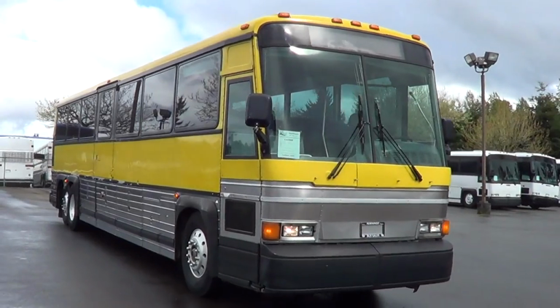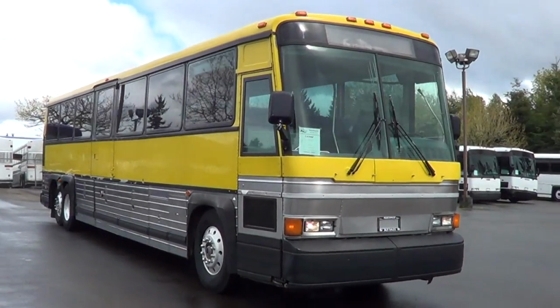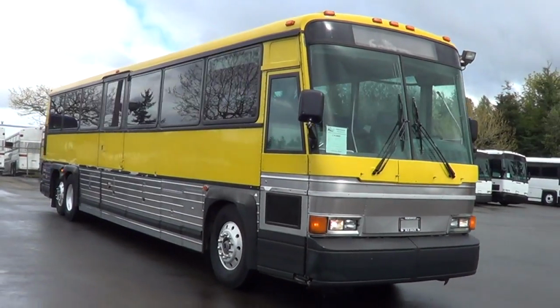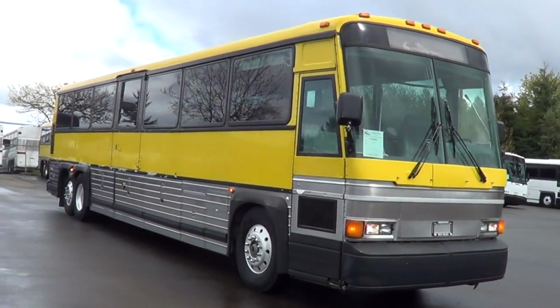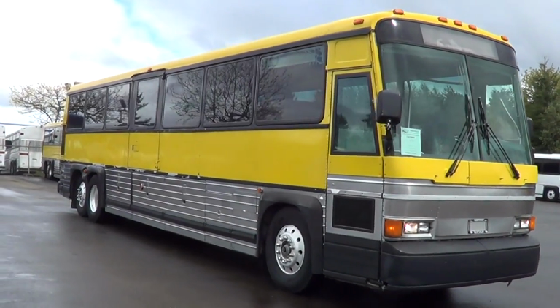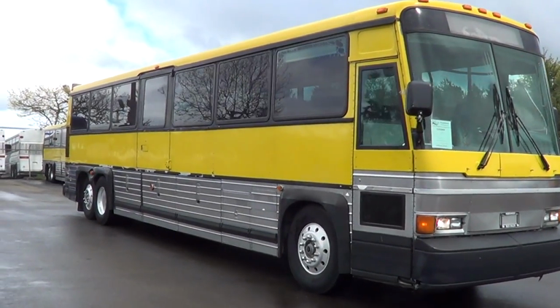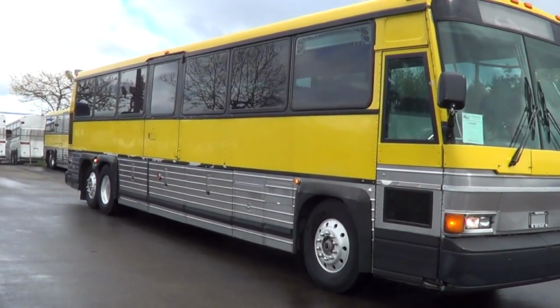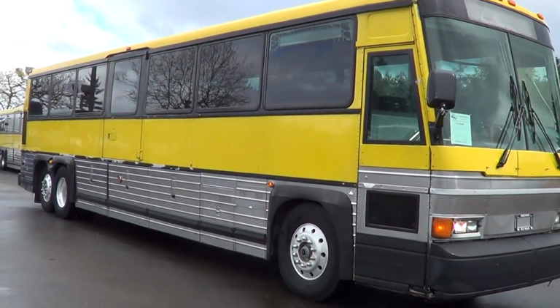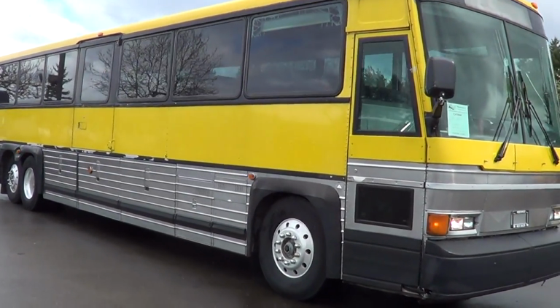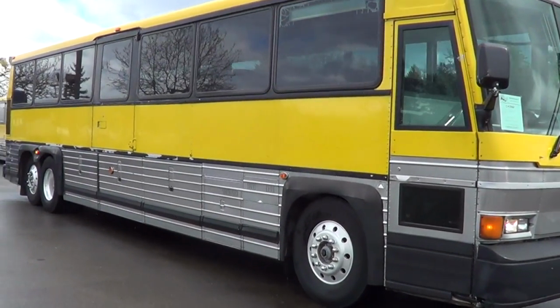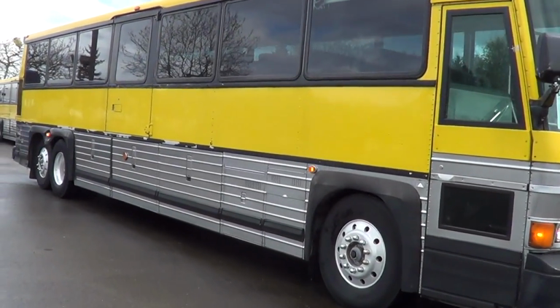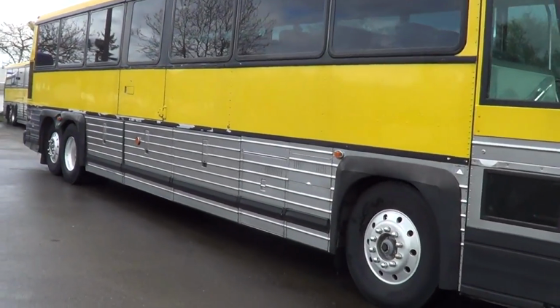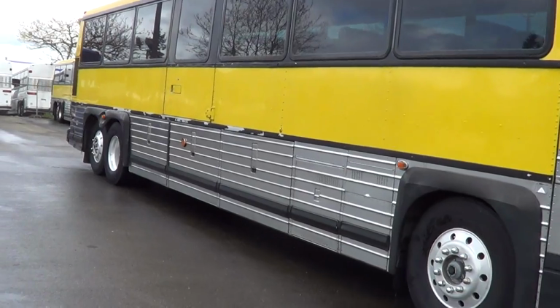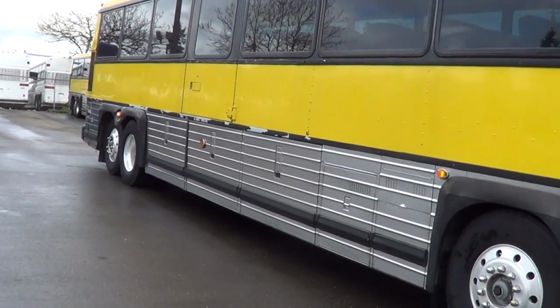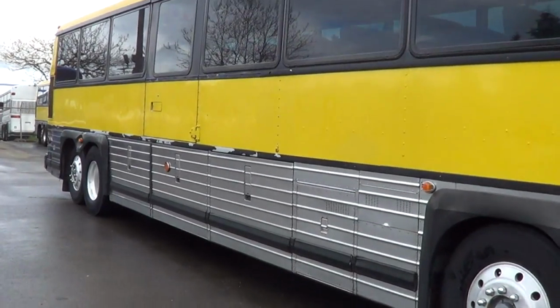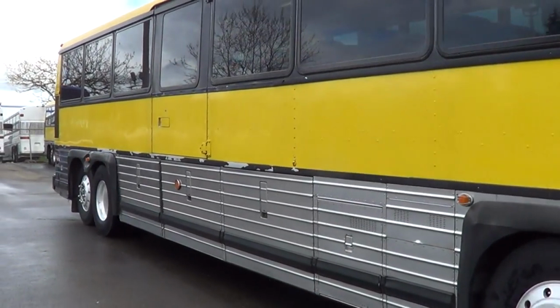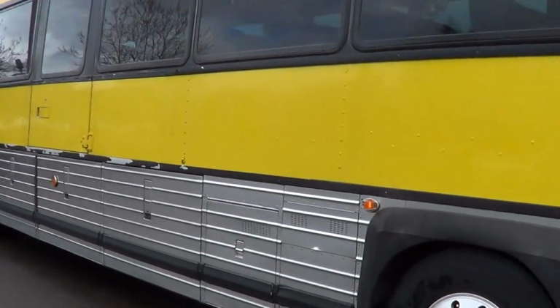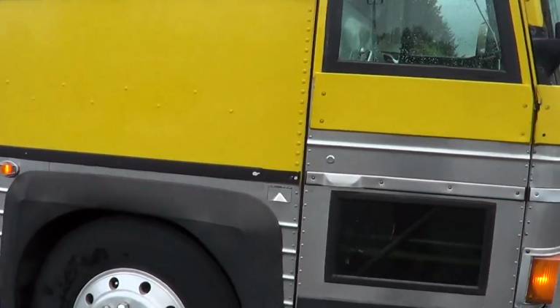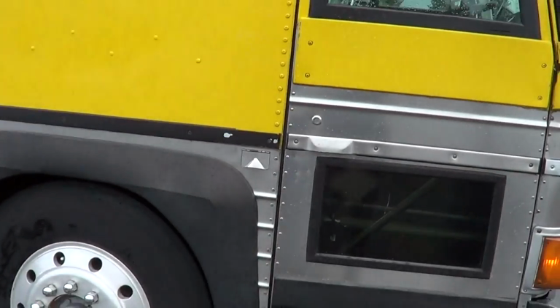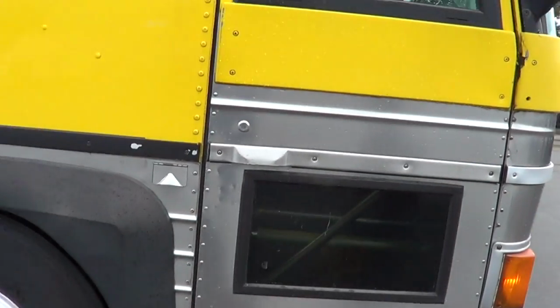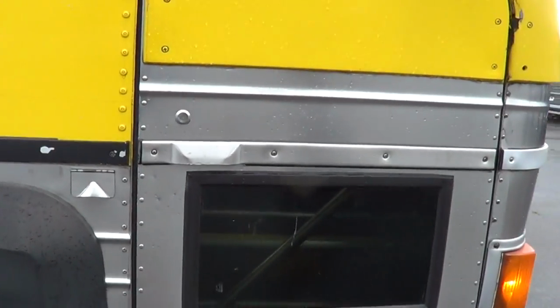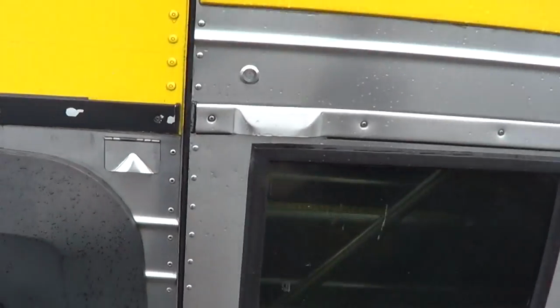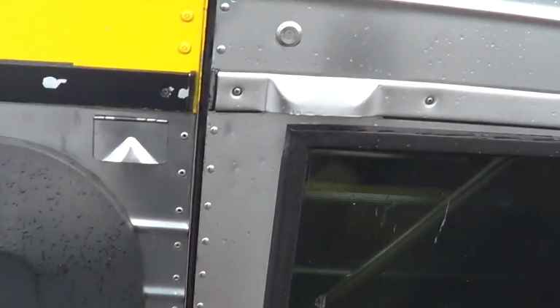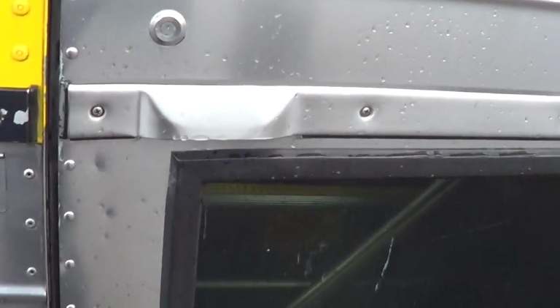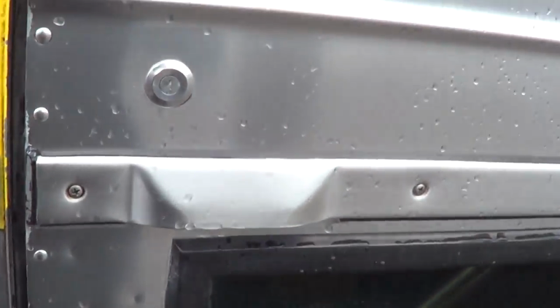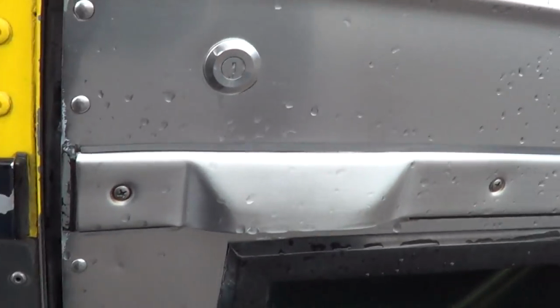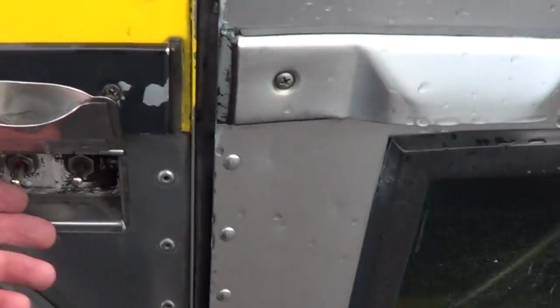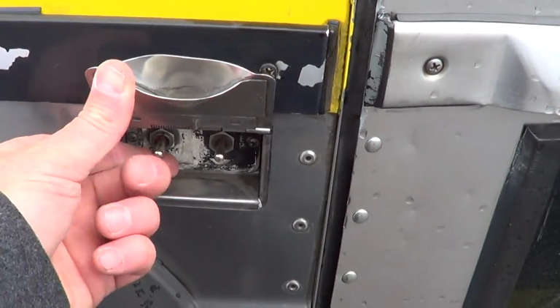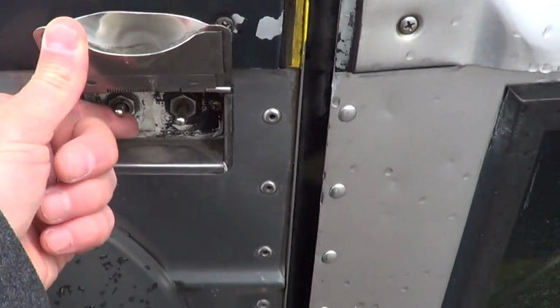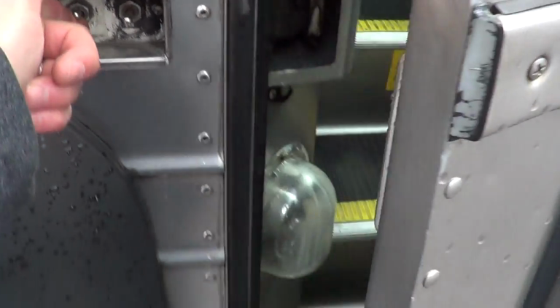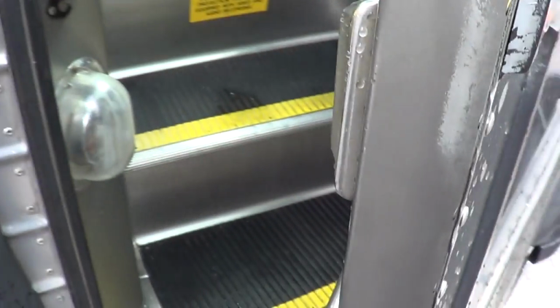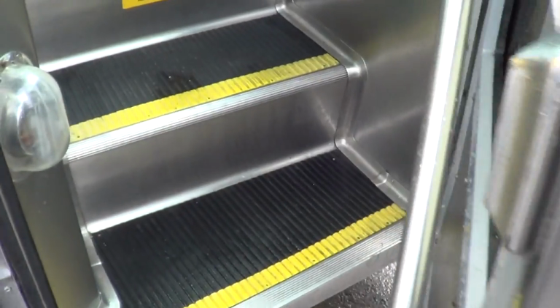This is a 1991 MCI 102 A3. 102 inches wide — A's the model, three axles. Let's check her out inside real quick.